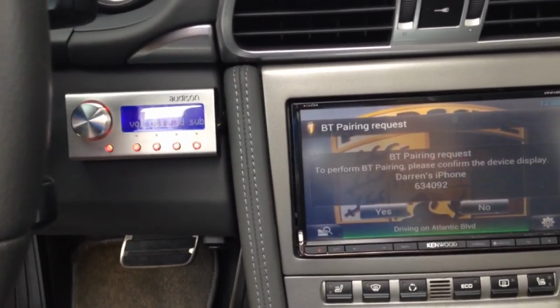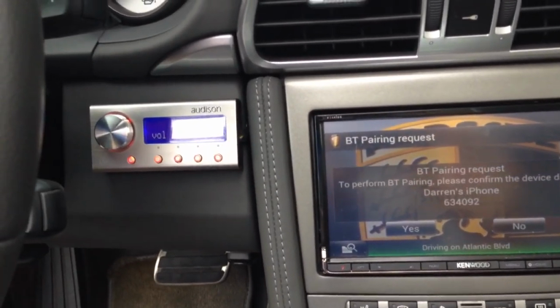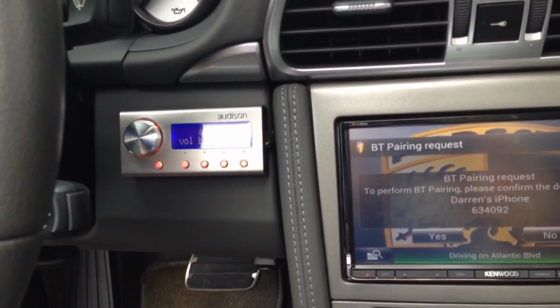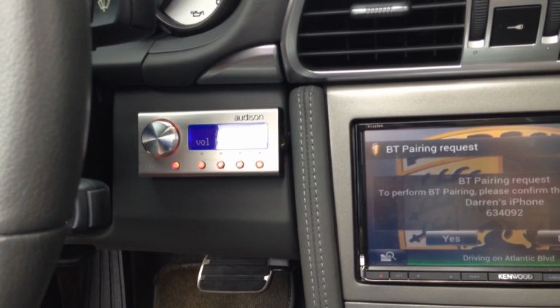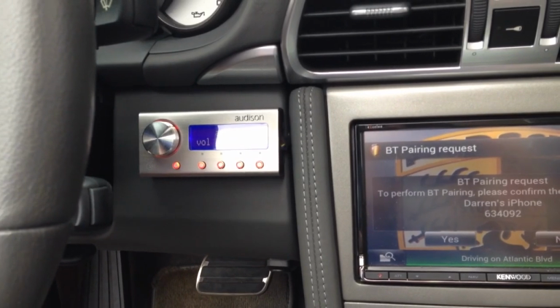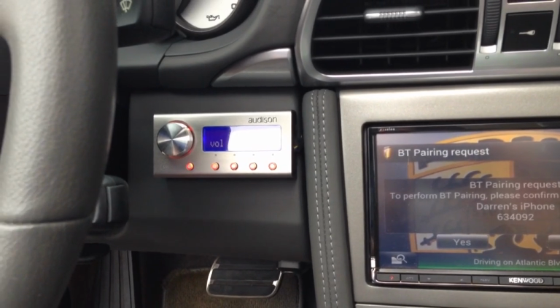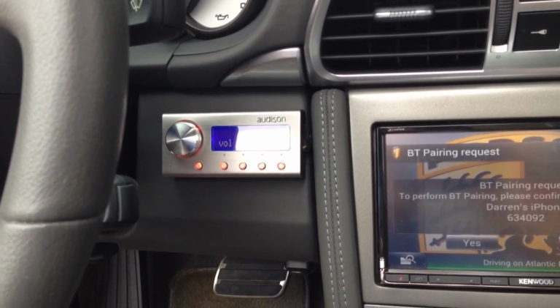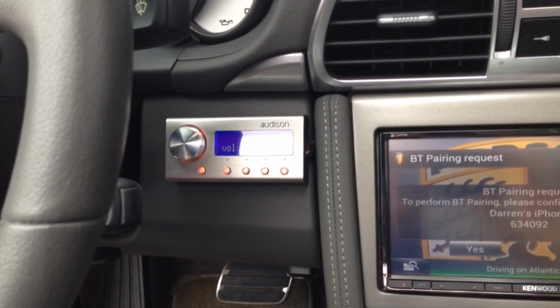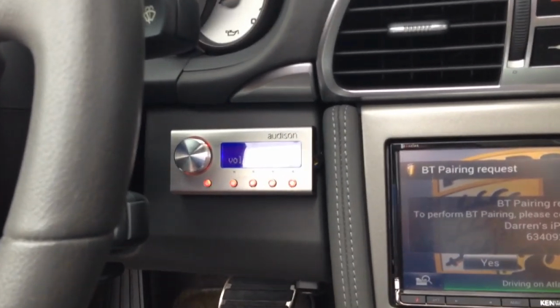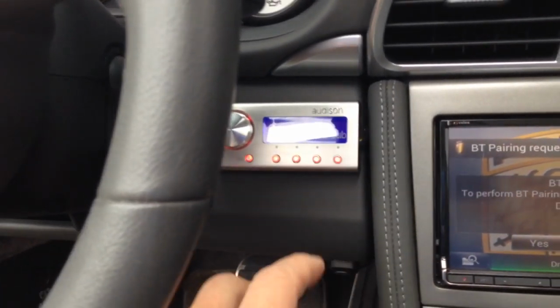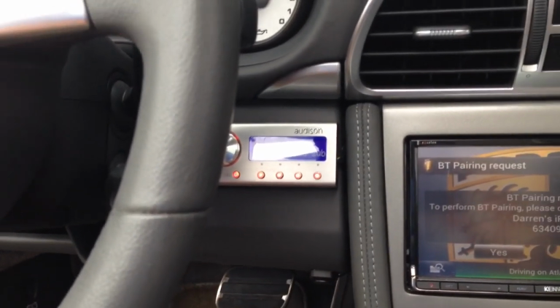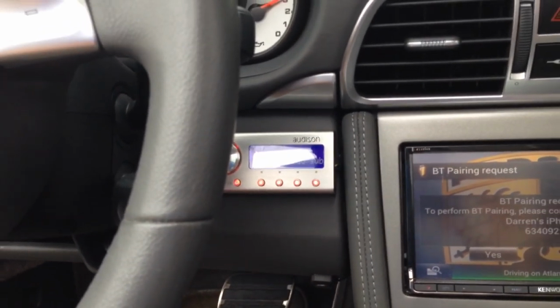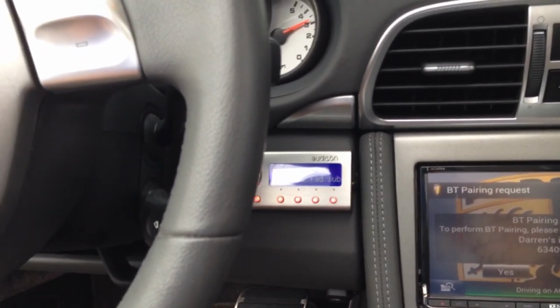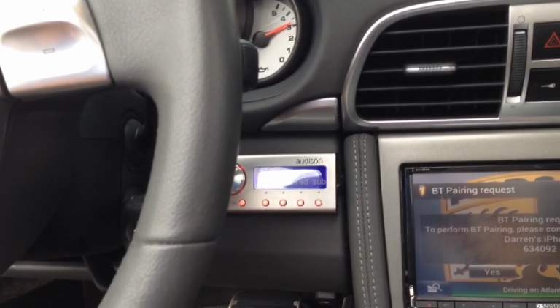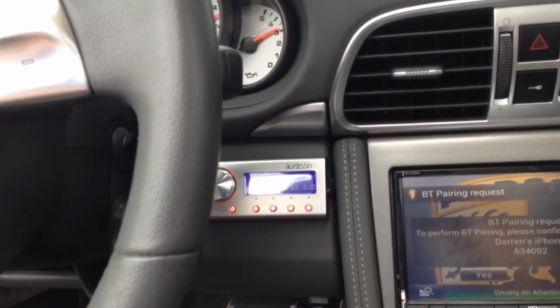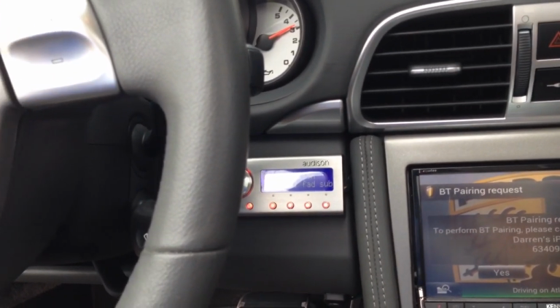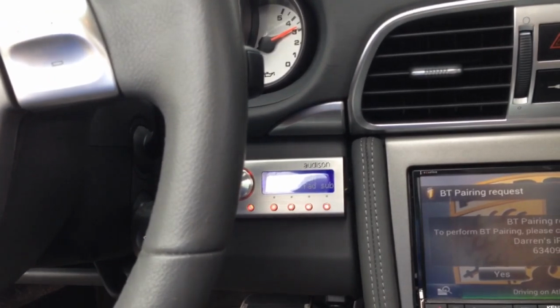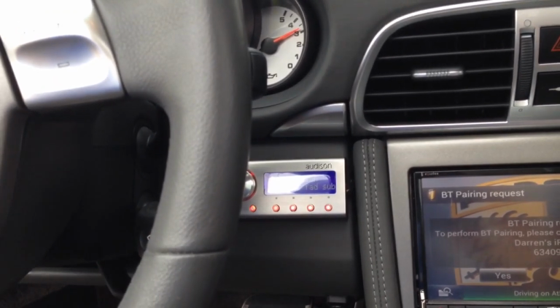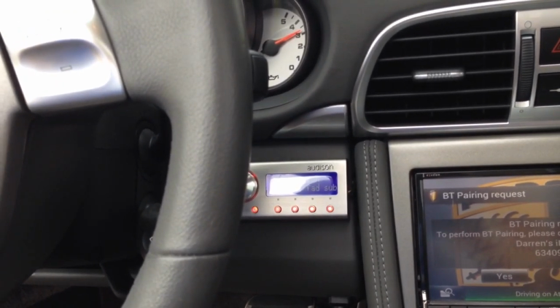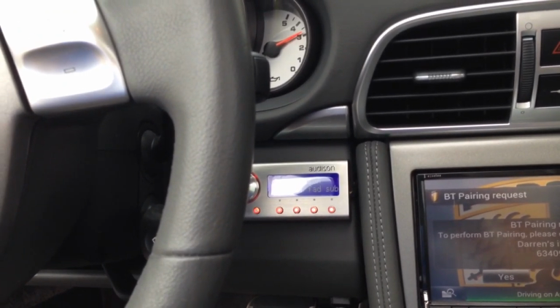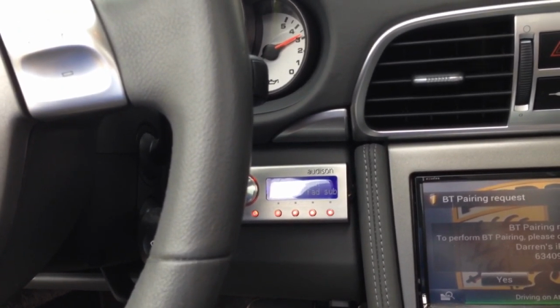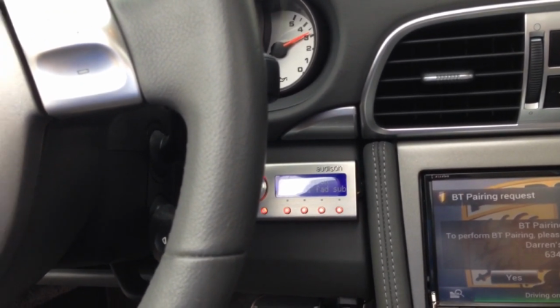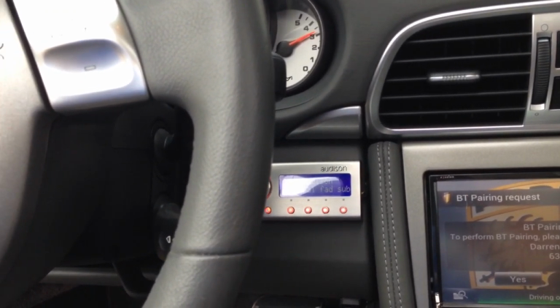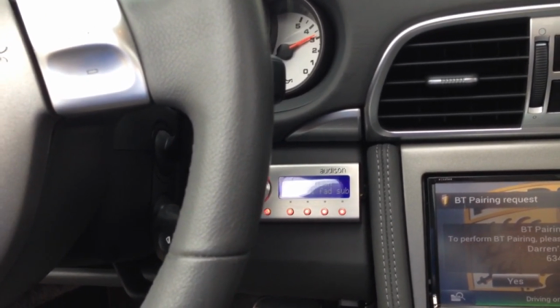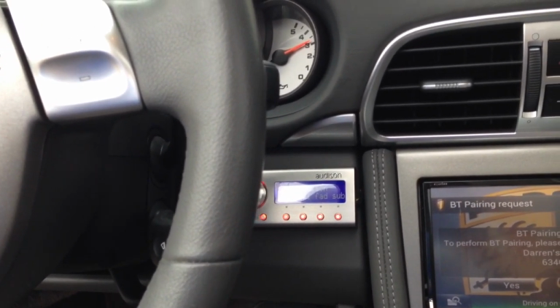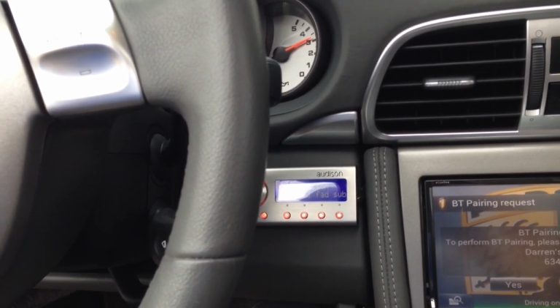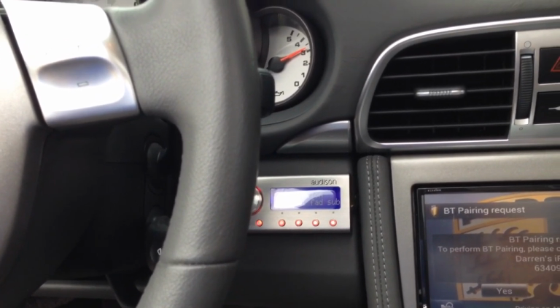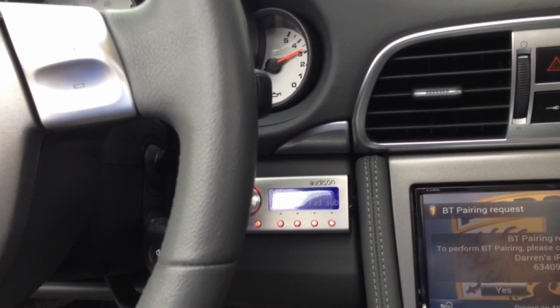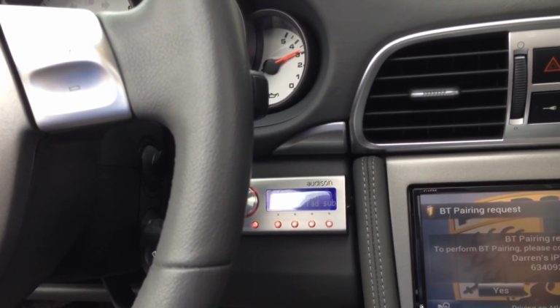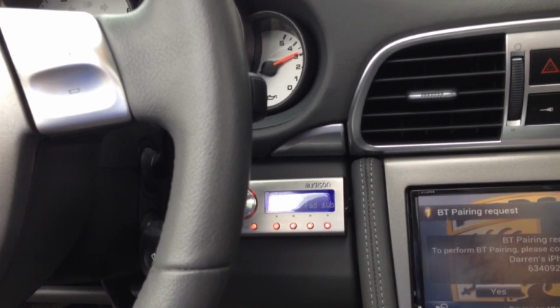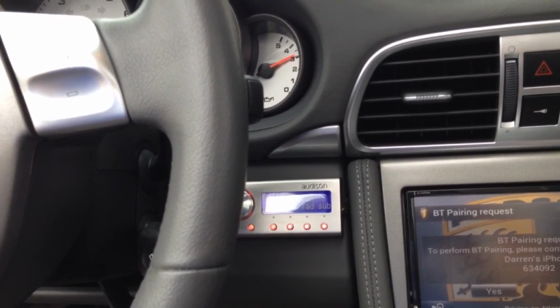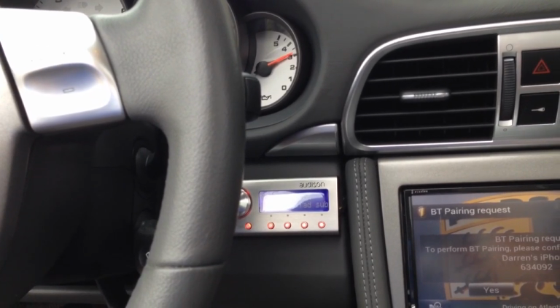We also did the Bit1 with the DRC, the dash controller, right there. We have a BitTune, so we actually tuned it with the BitTune, where we use five microphones and it sets everything up — it does all the time alignment and equalization of each individual speaker.